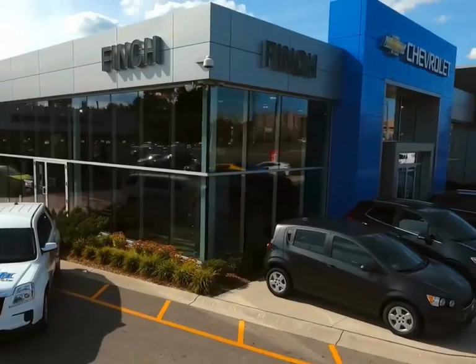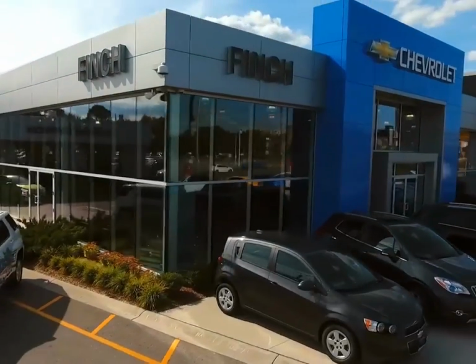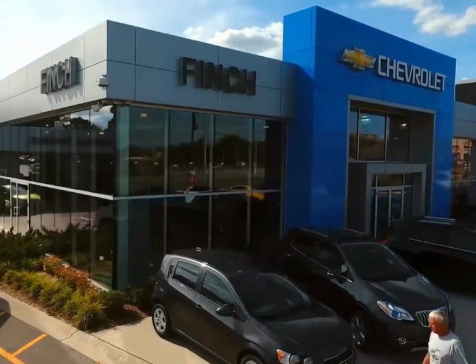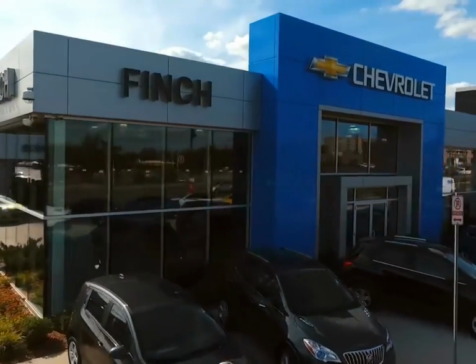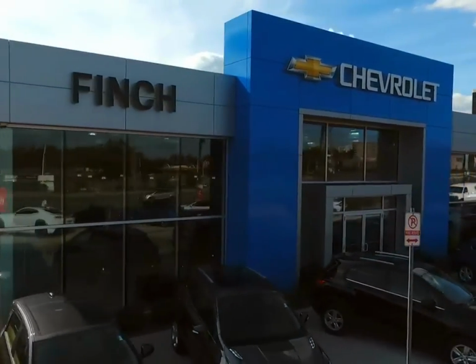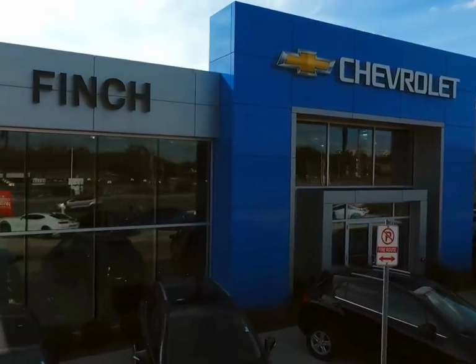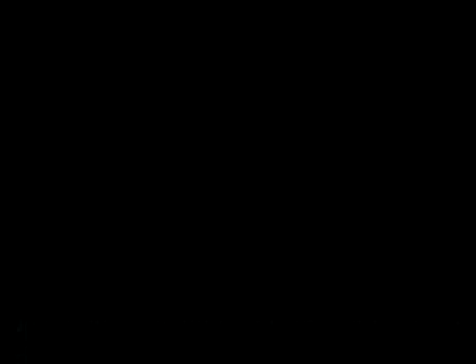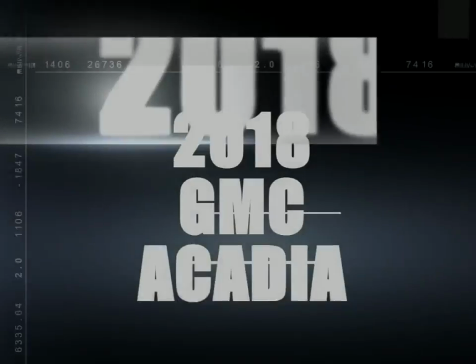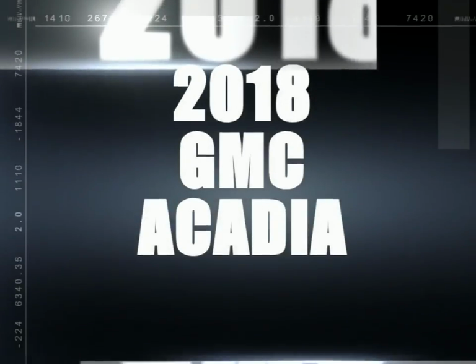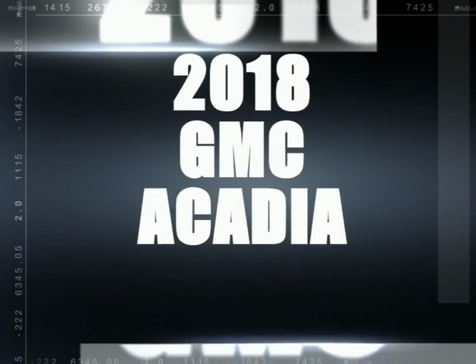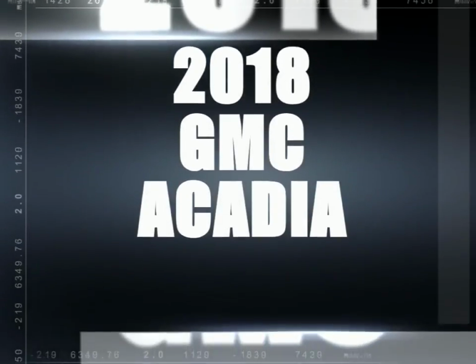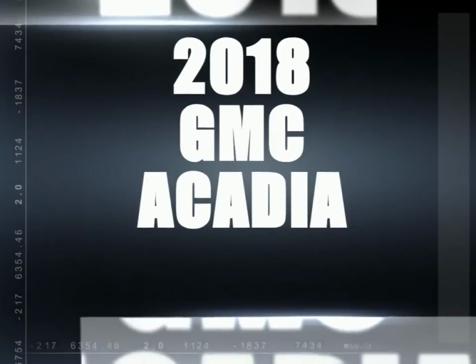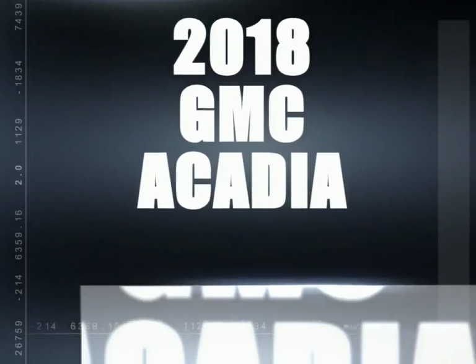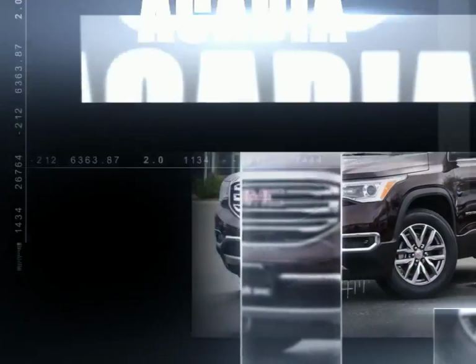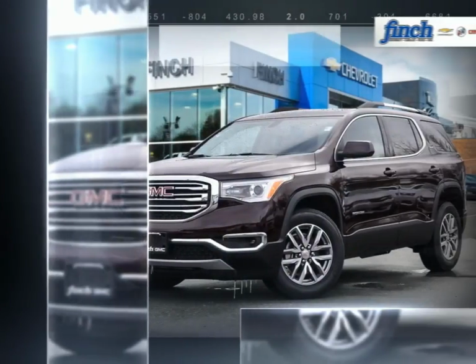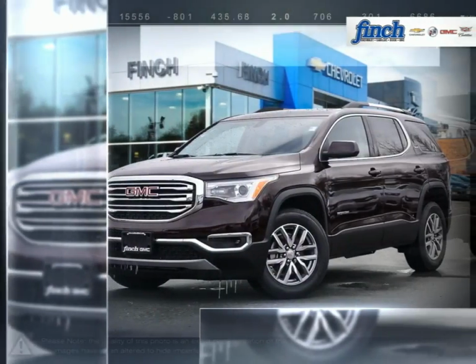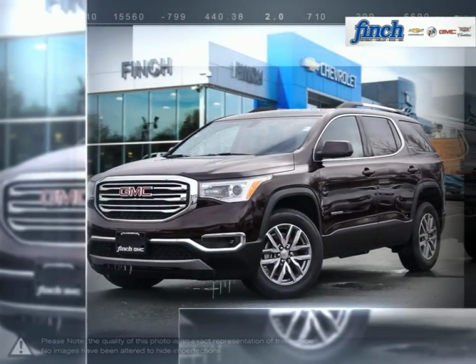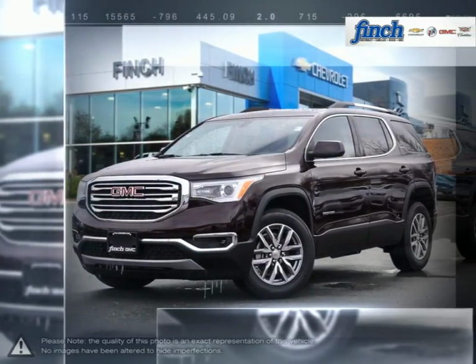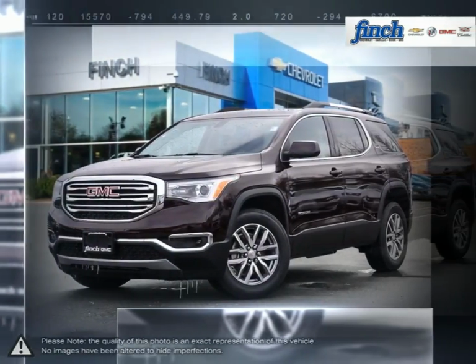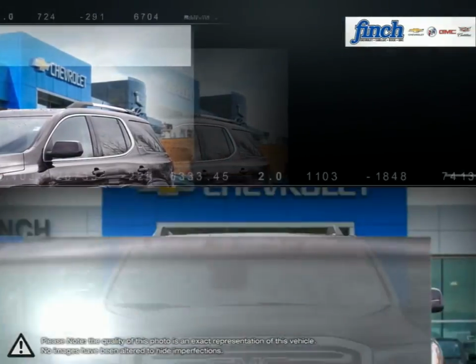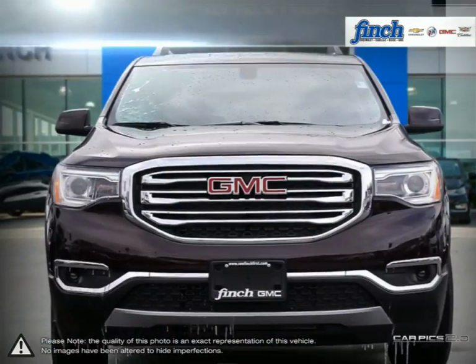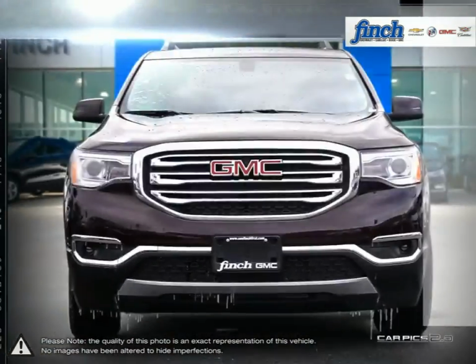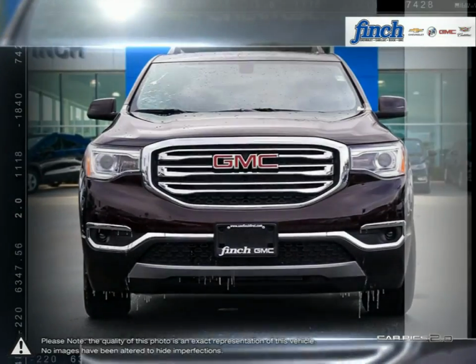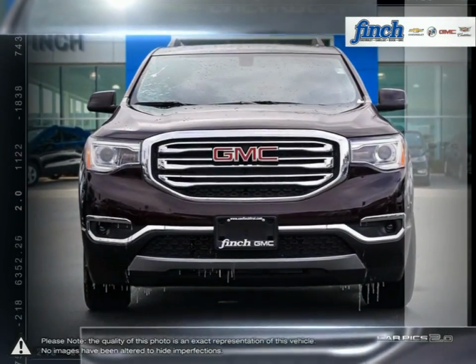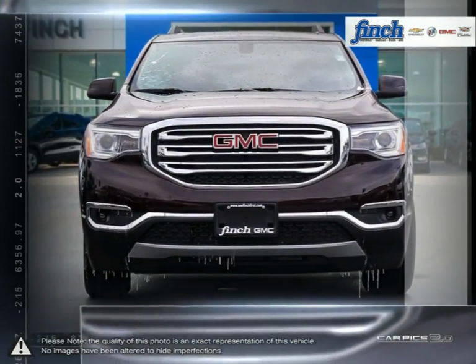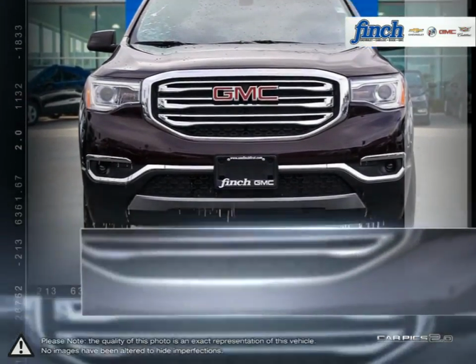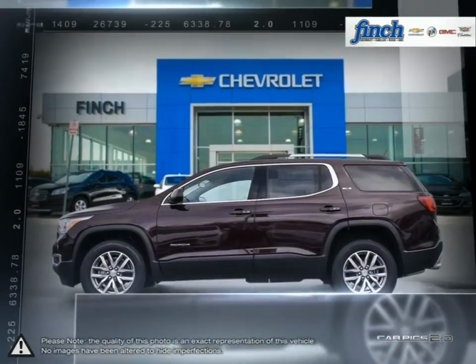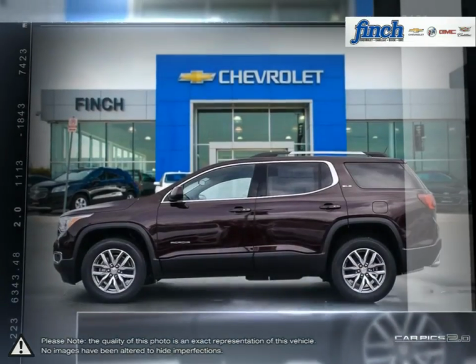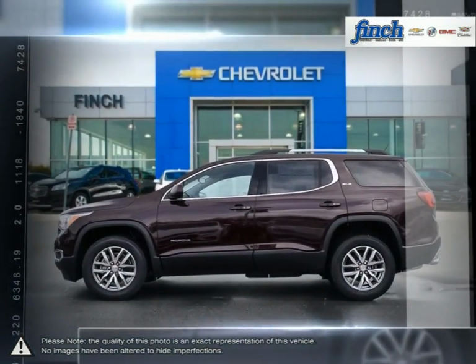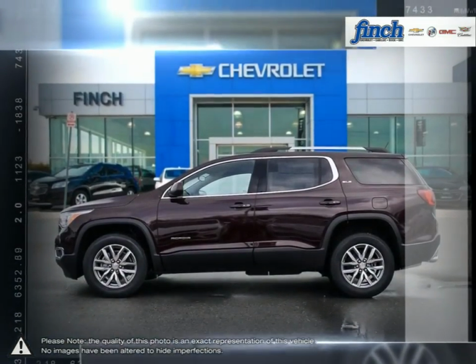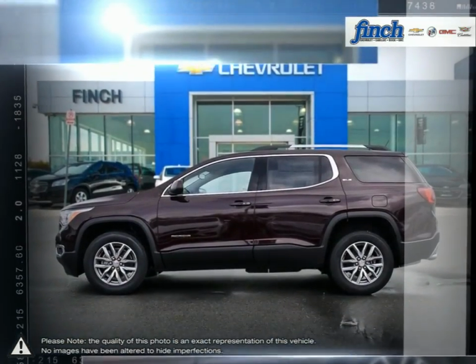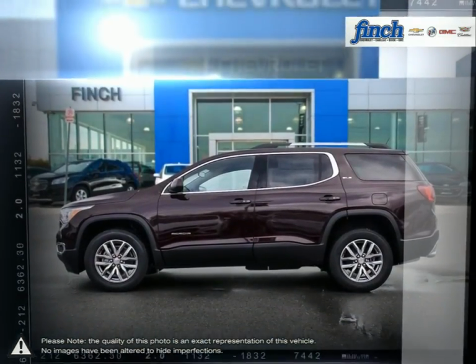Welcome to Finch Chevrolet. Today we're looking at a 2018 GMC Acadia. More style, more technology, more capability and even a few pleasant surprises. You'll find it all in the Acadia luxury crossover SUV.